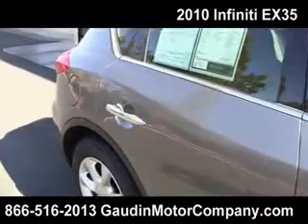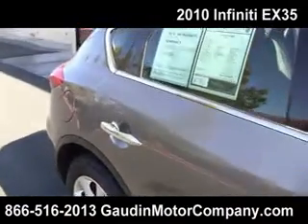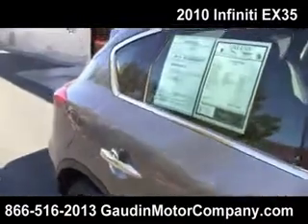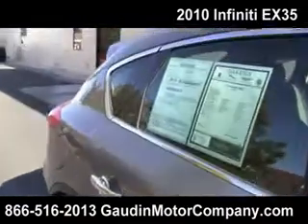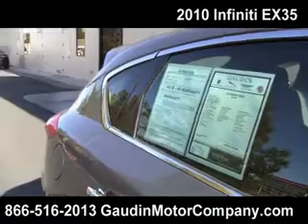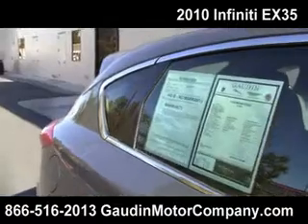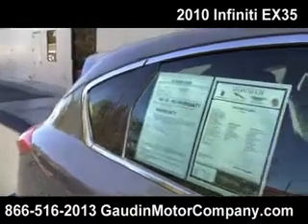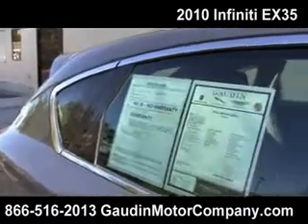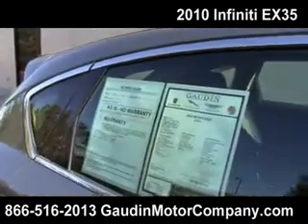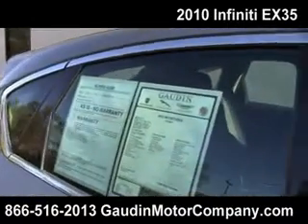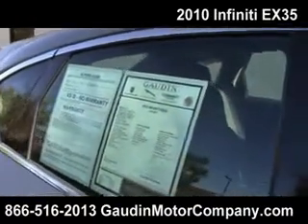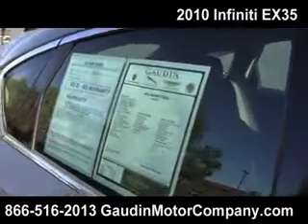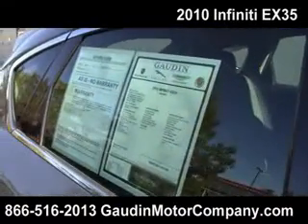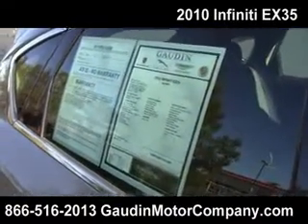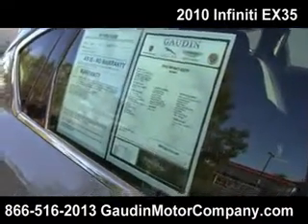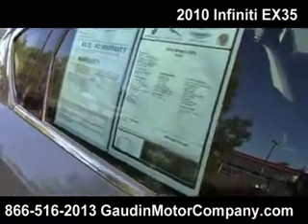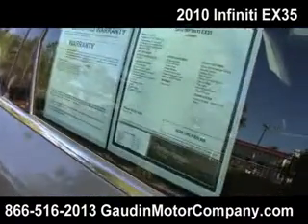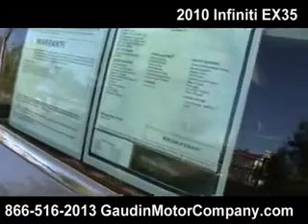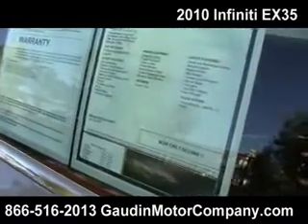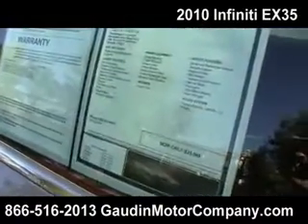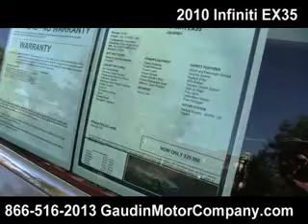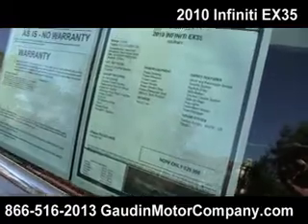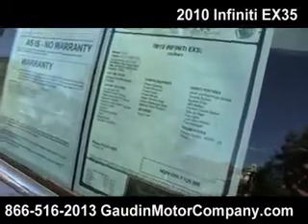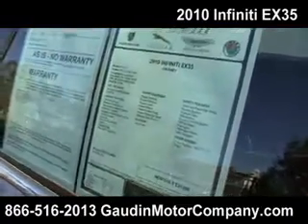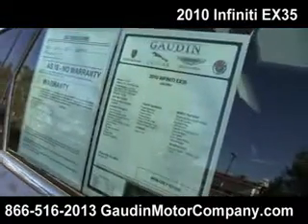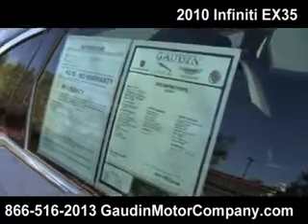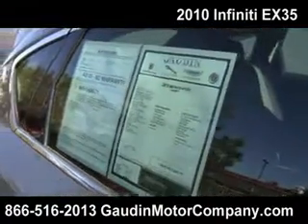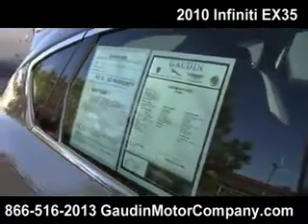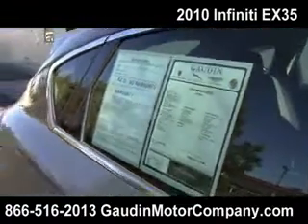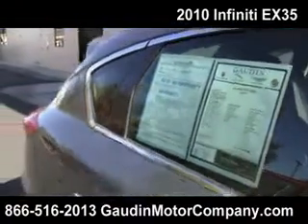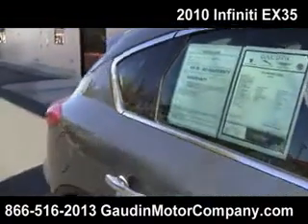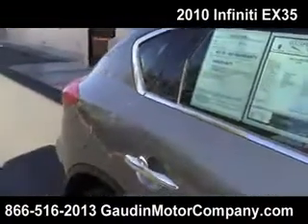Originally sold for well over $40,000. Now available at an online price of $29,998. But you know that Sarah Lee gets you a special price when you give me a call.